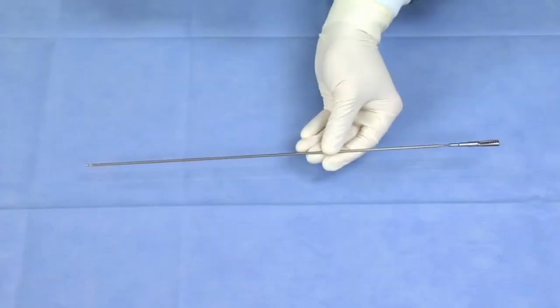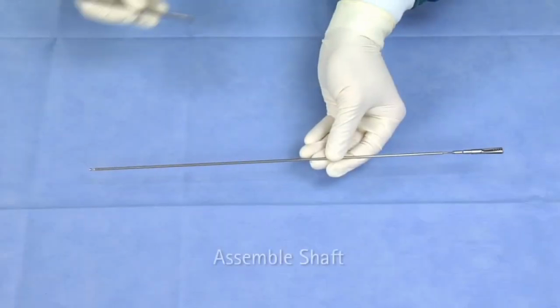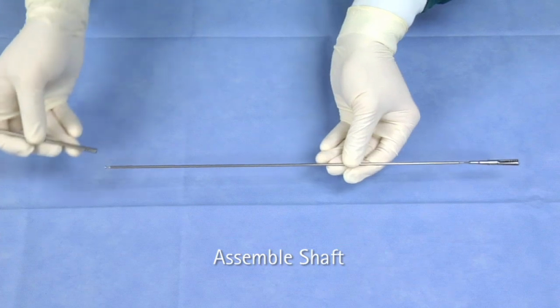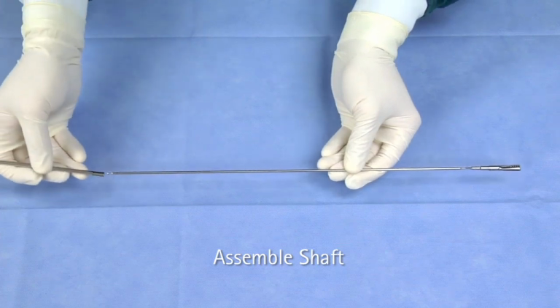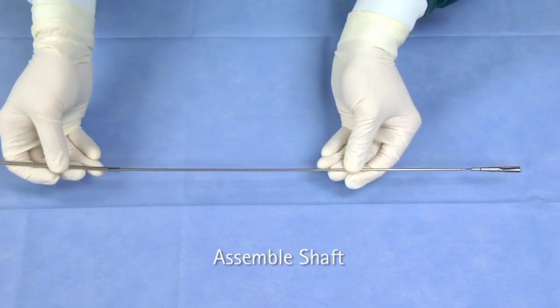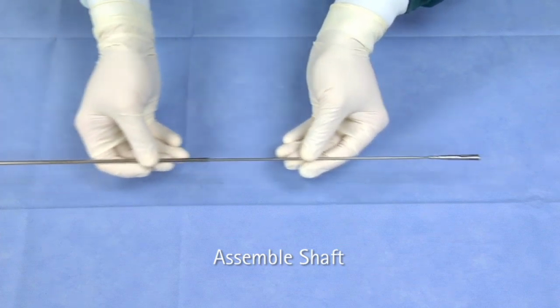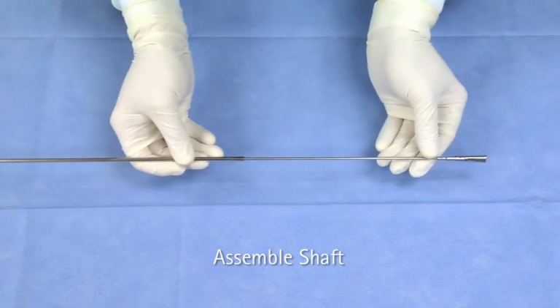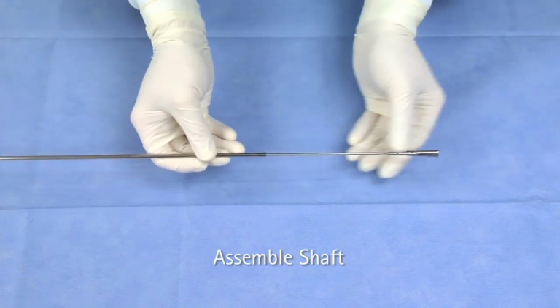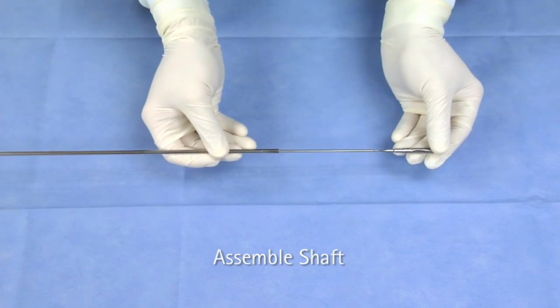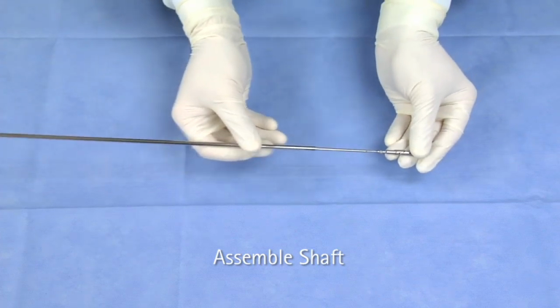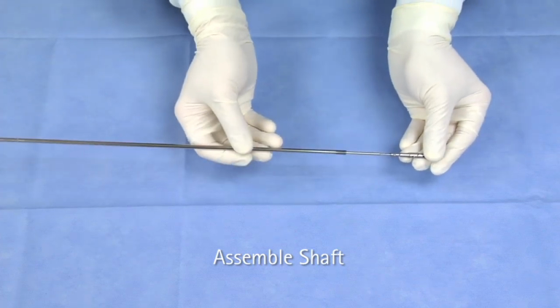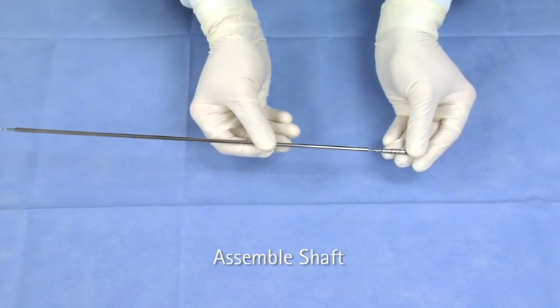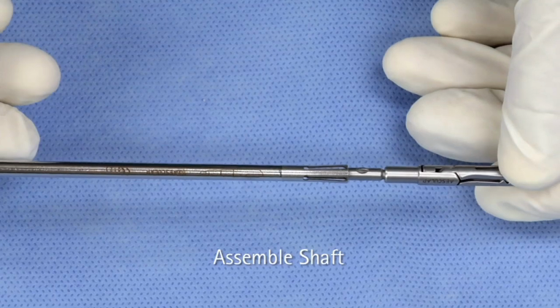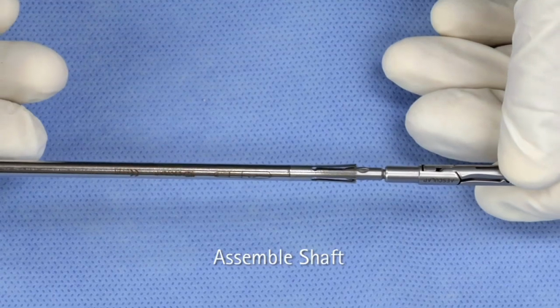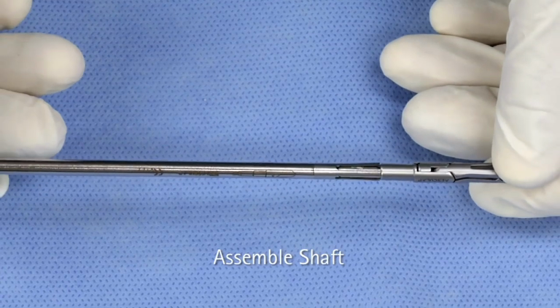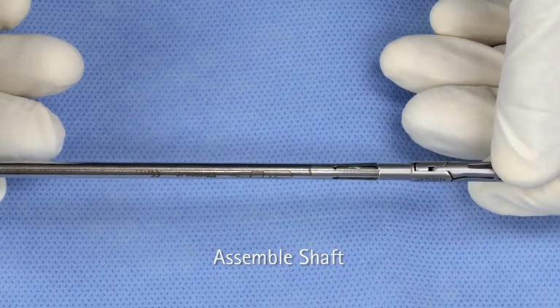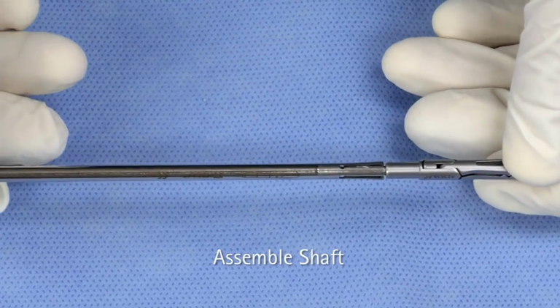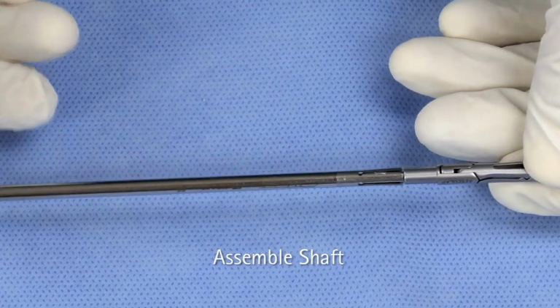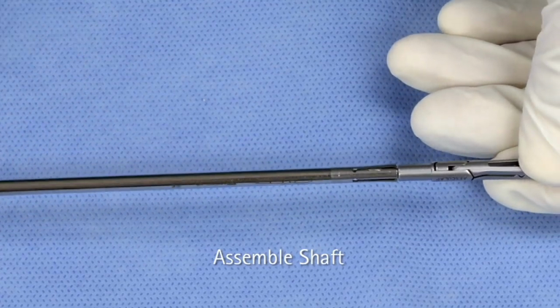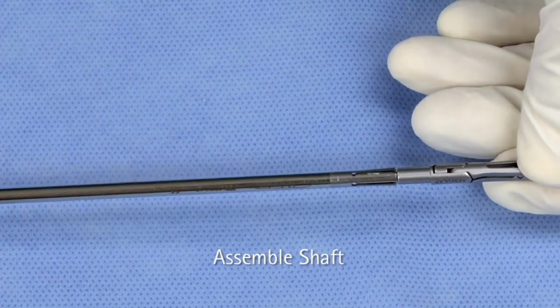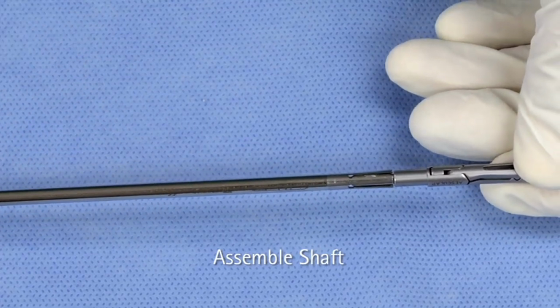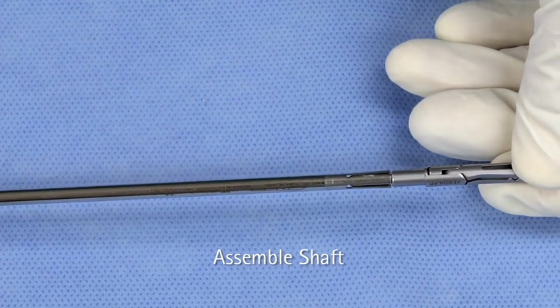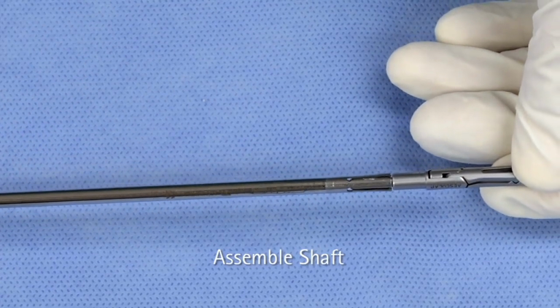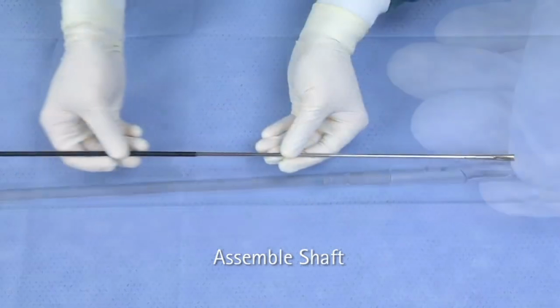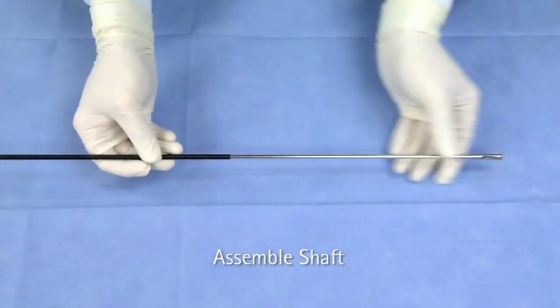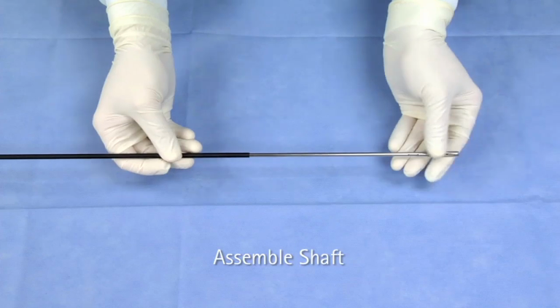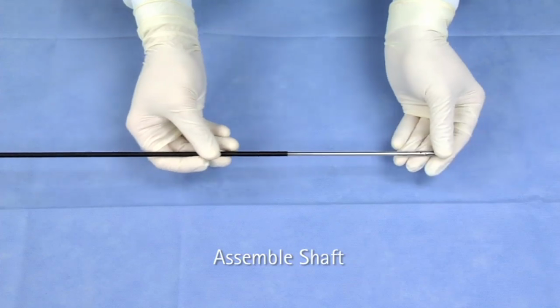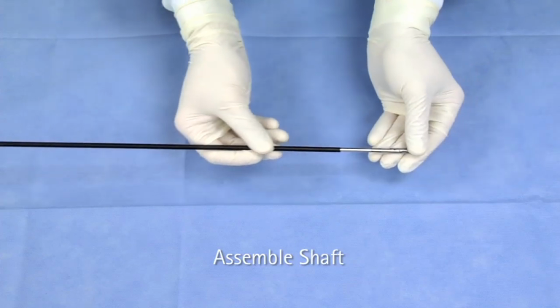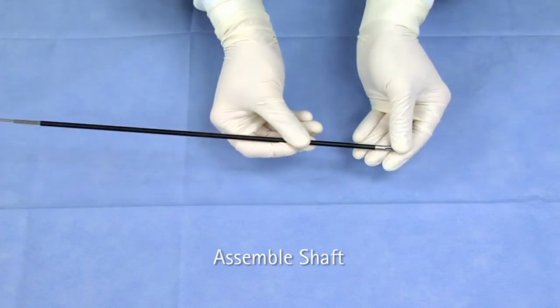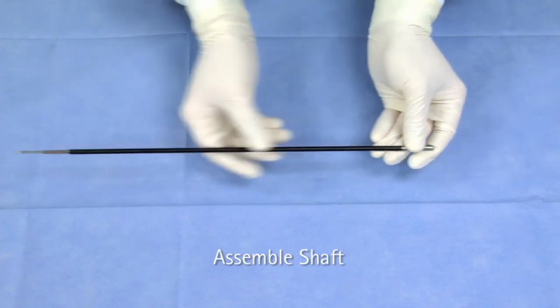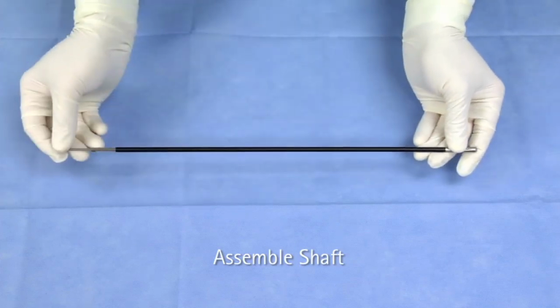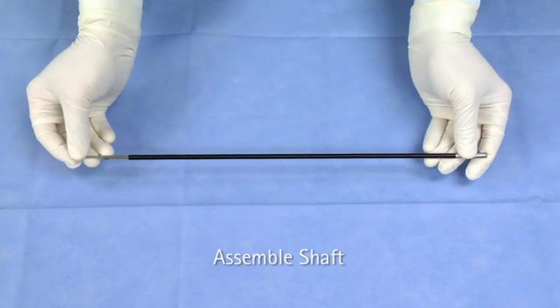To assemble the Sovereign laparoscopic instrument, slide the inner metal tube onto the jaw insert with its four spring tongues towards the working end until the tongues snap into place. Next, slide the outer insulation tube as far as it will go over the inner metal tube.